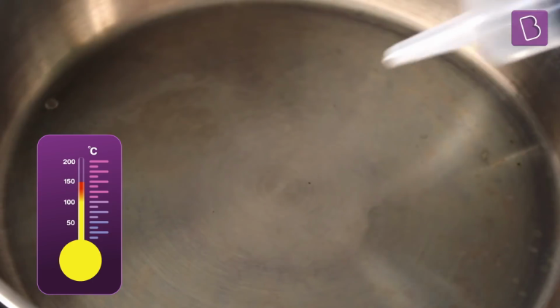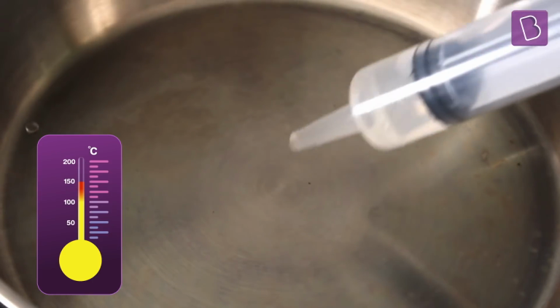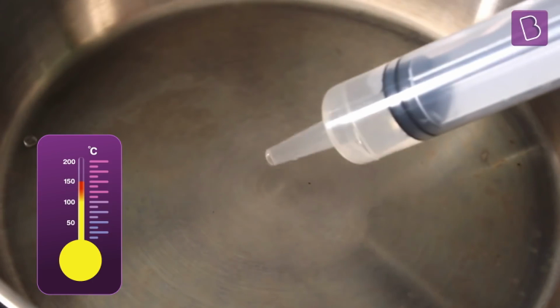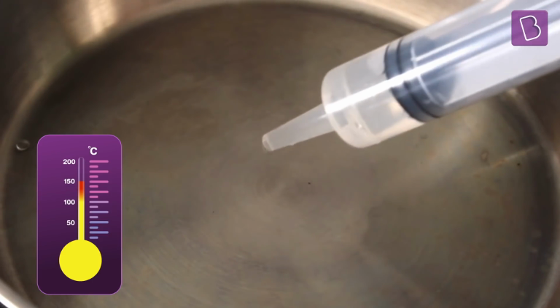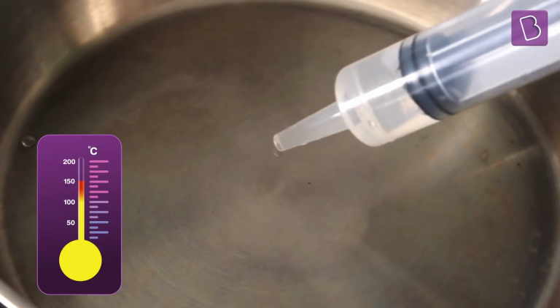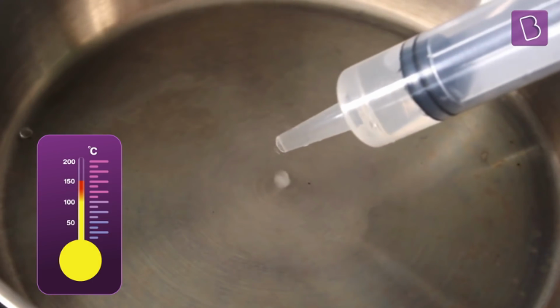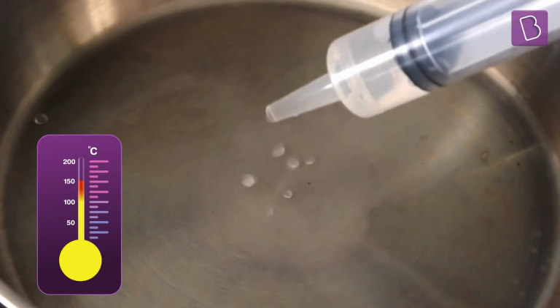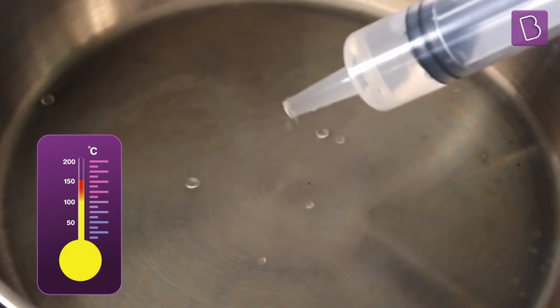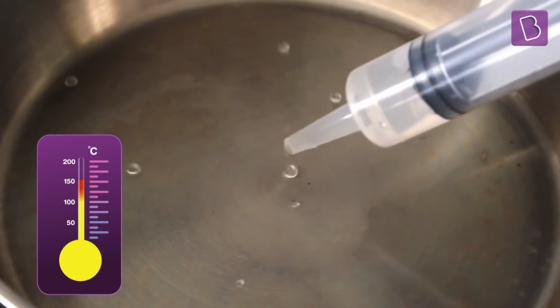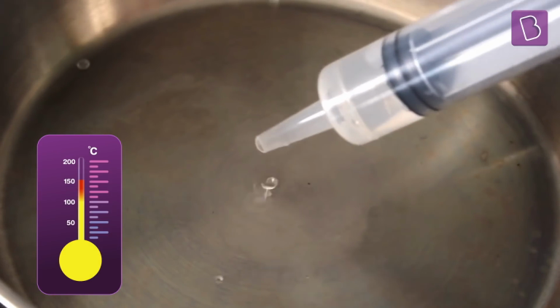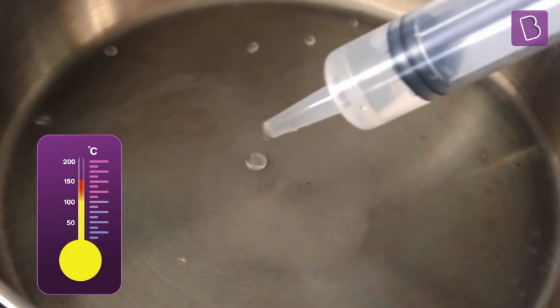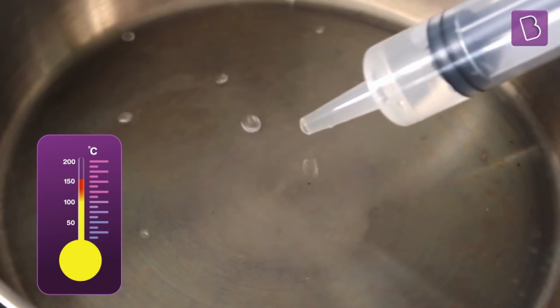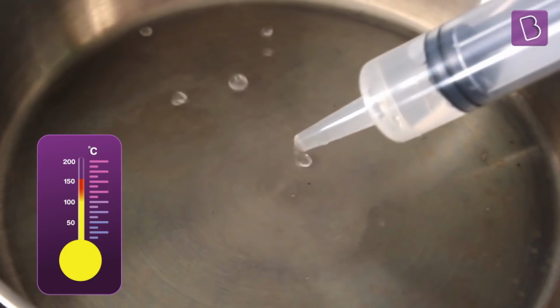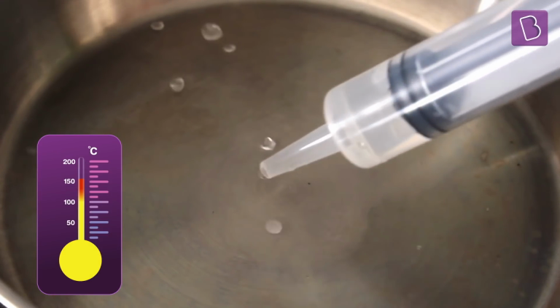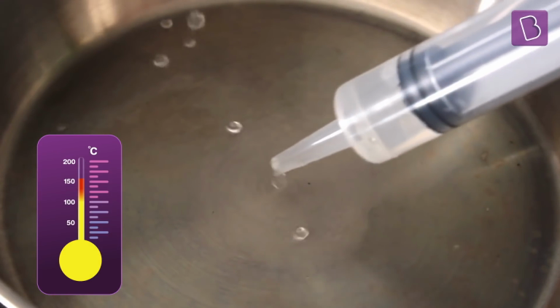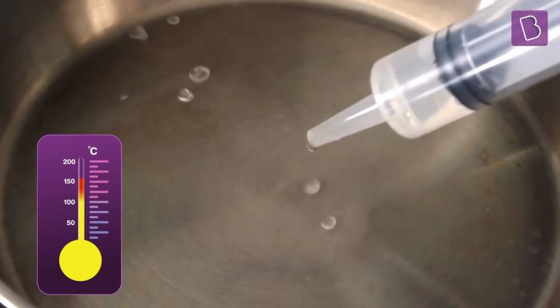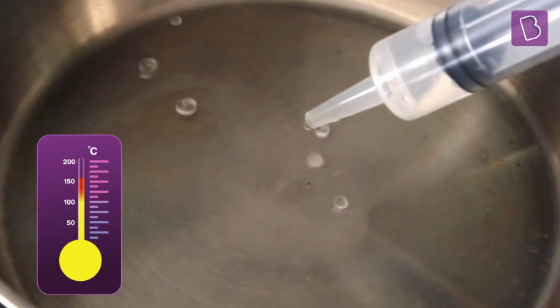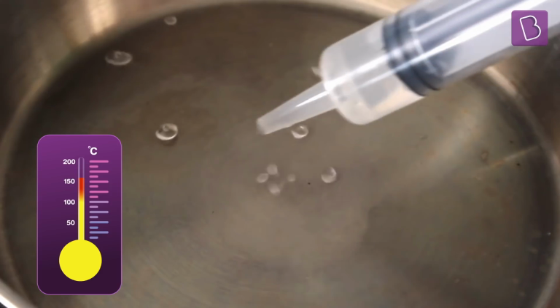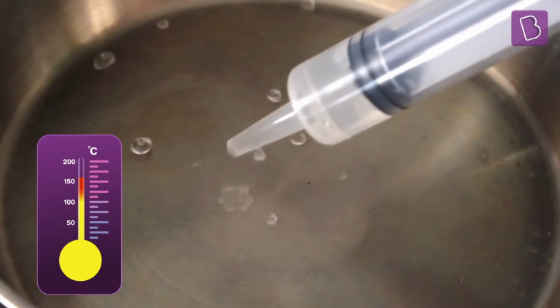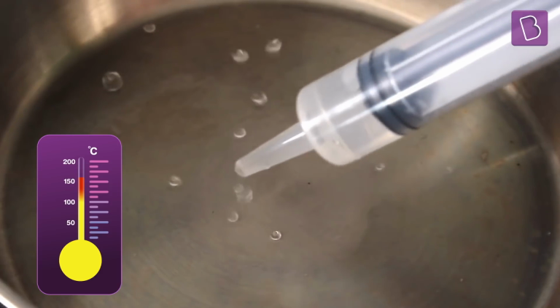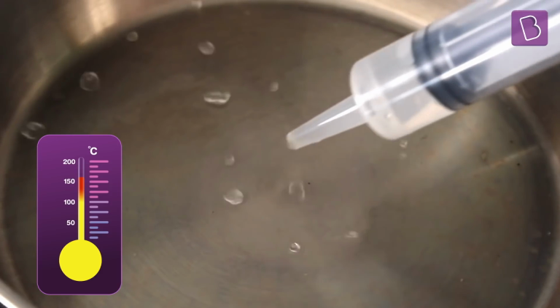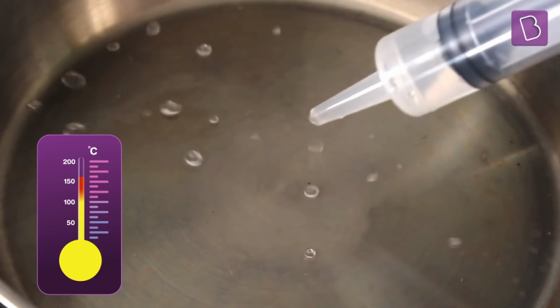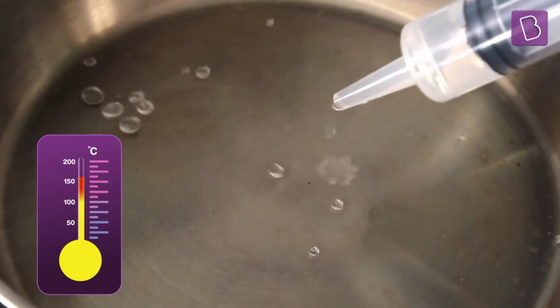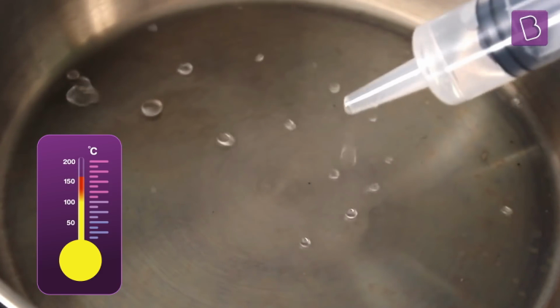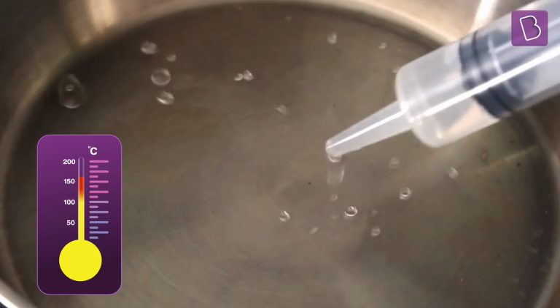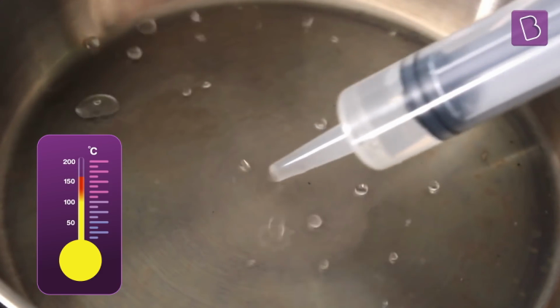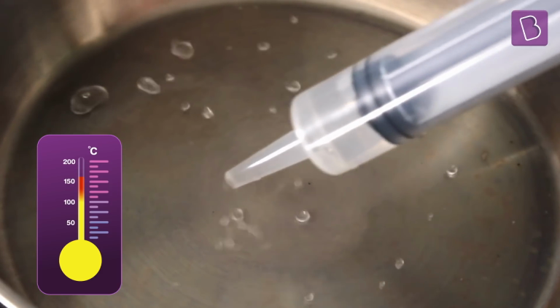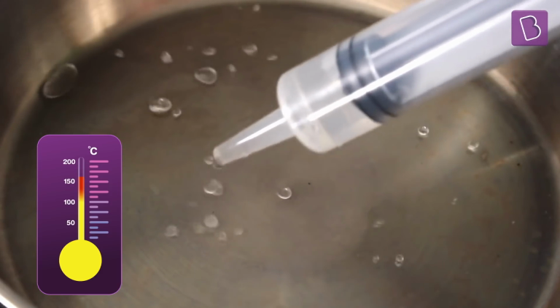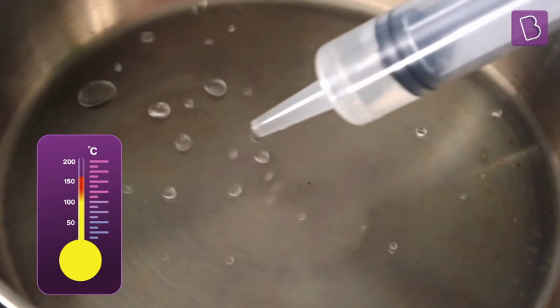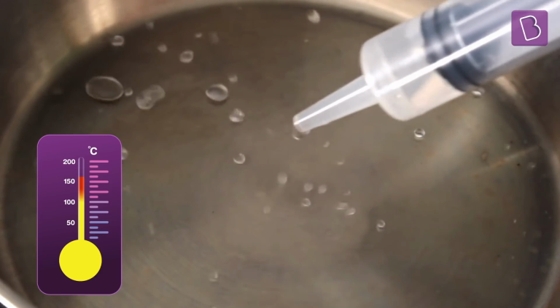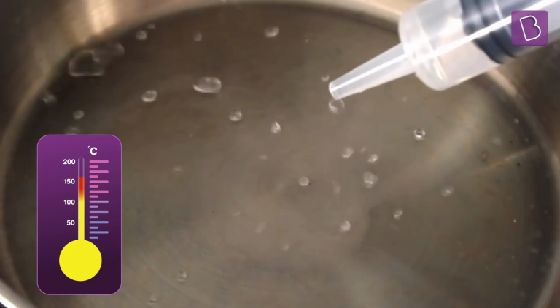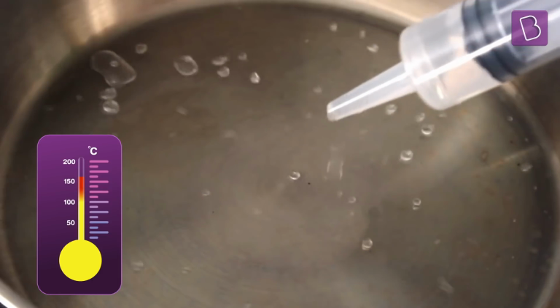The water droplets appear to dance around. What's happening here?